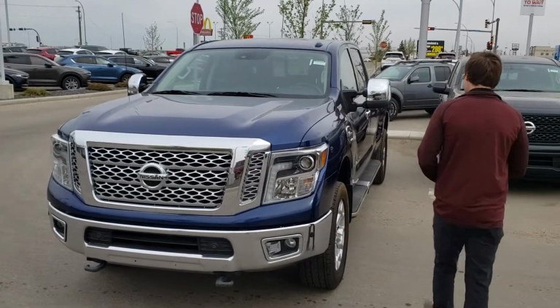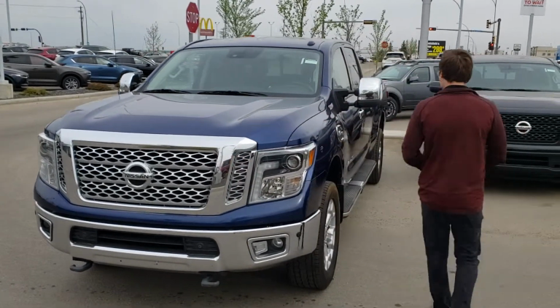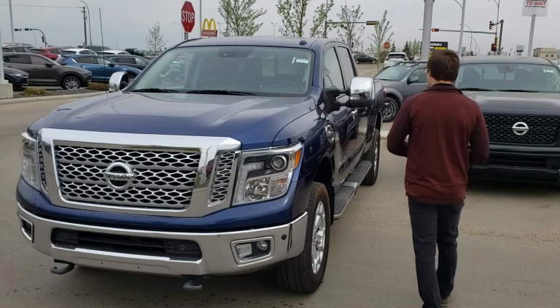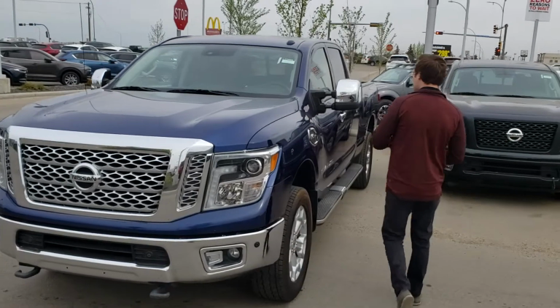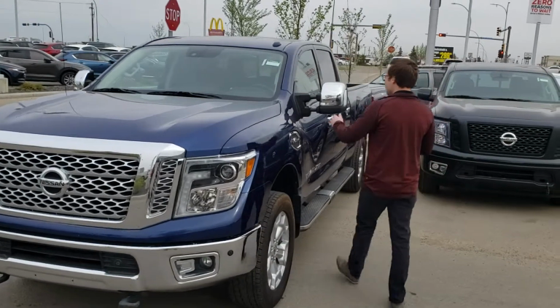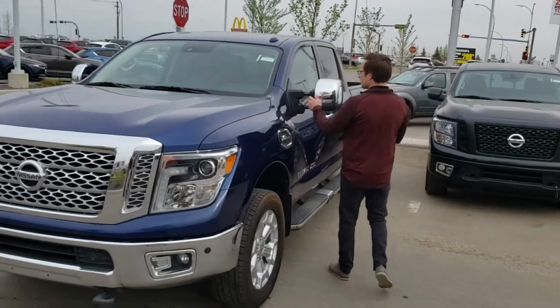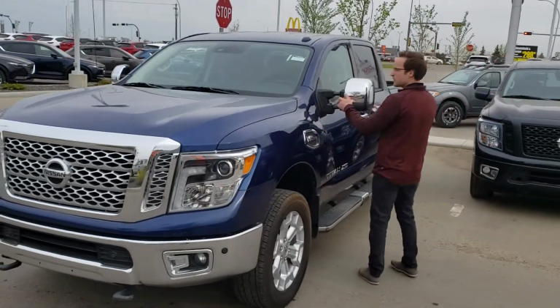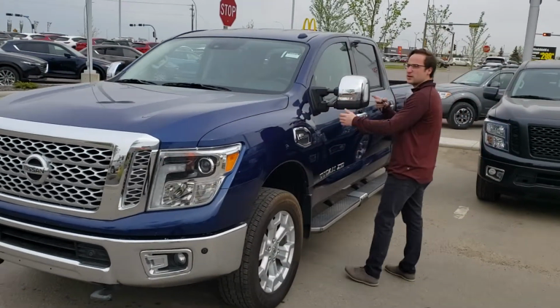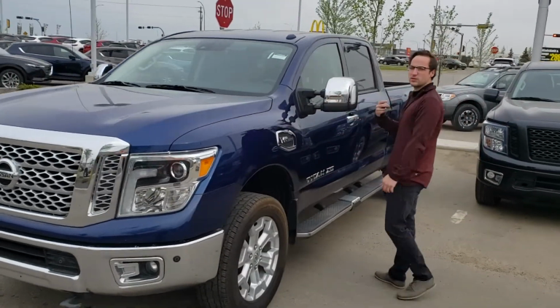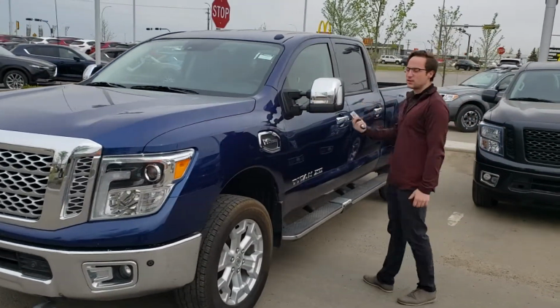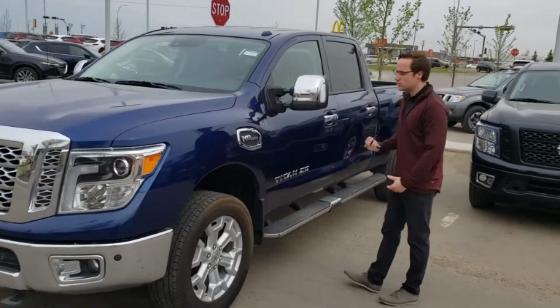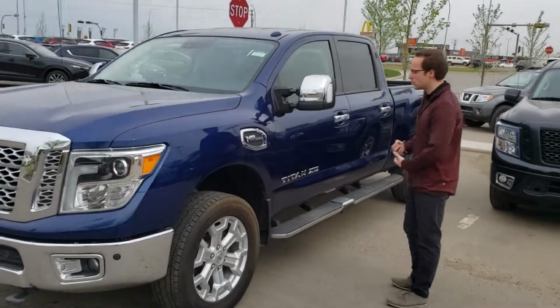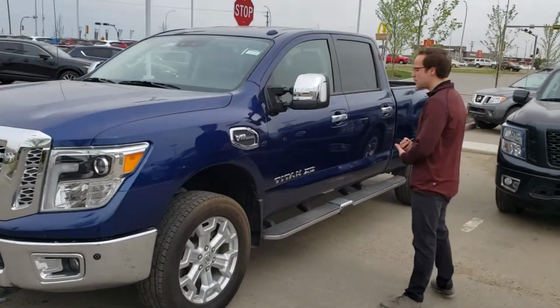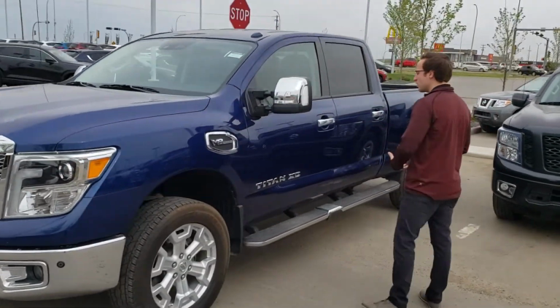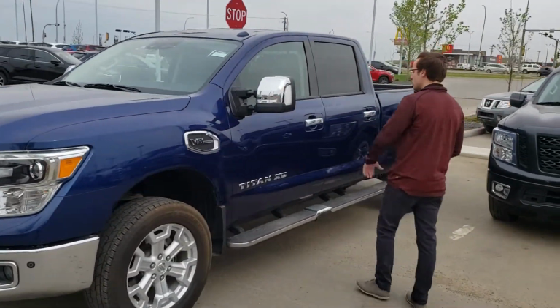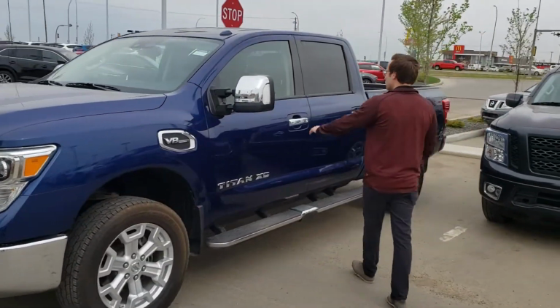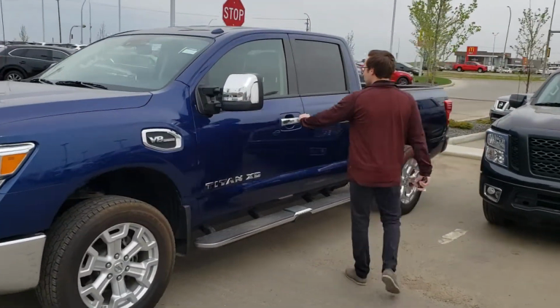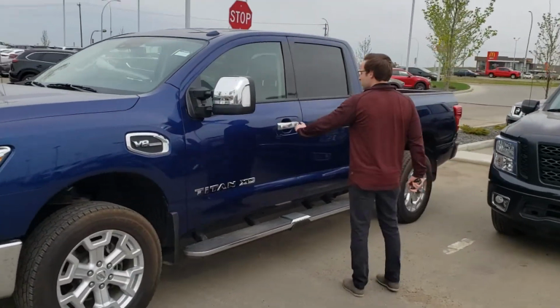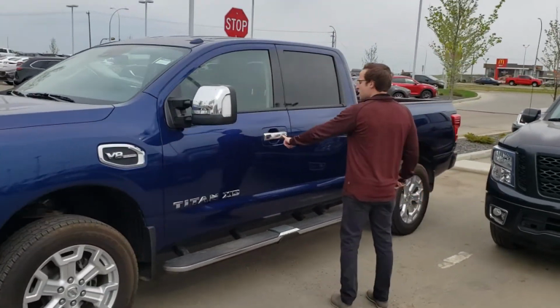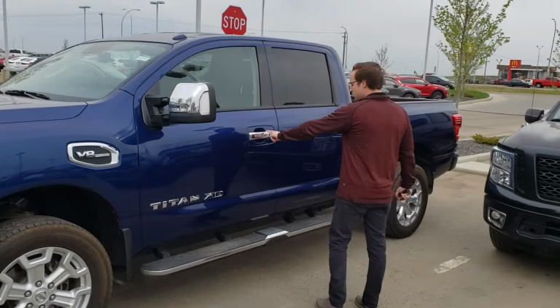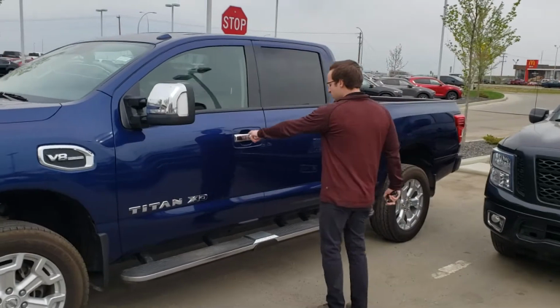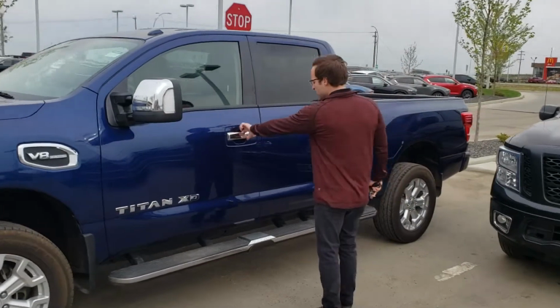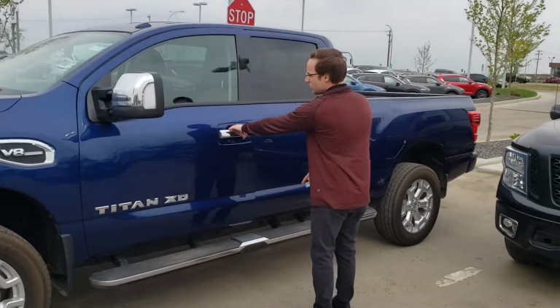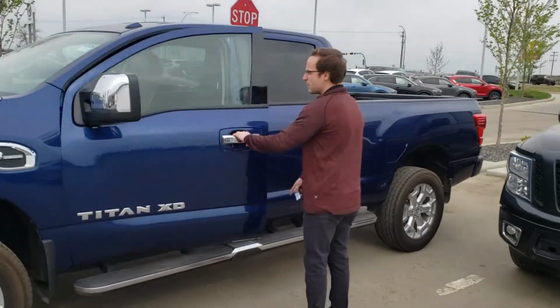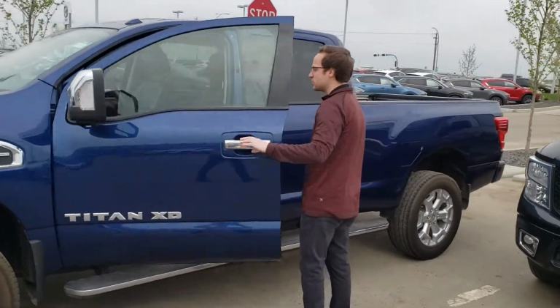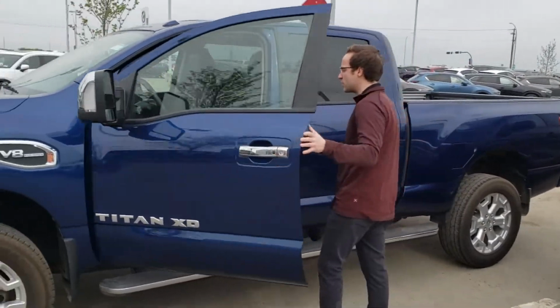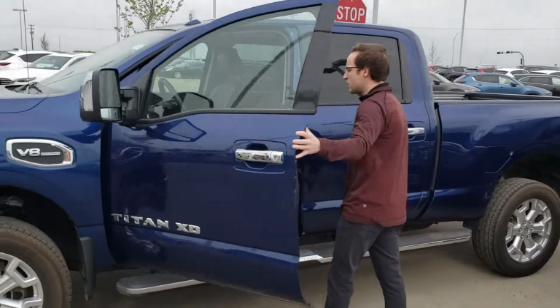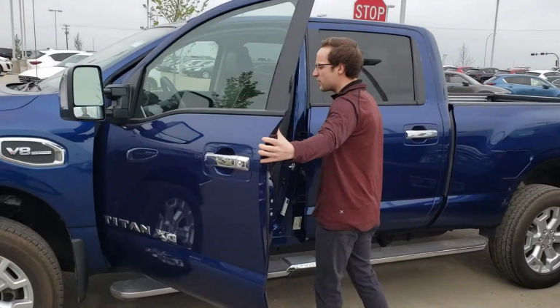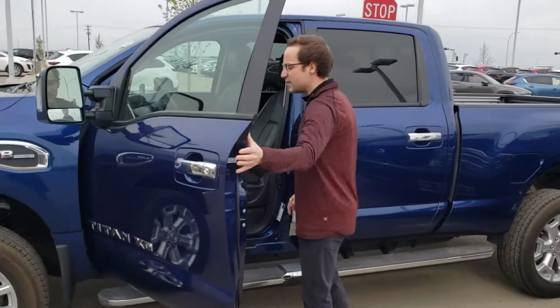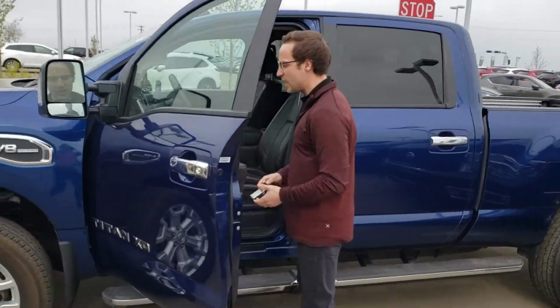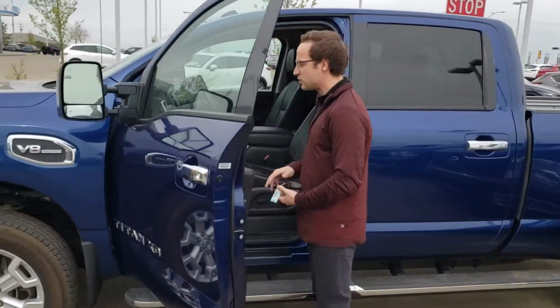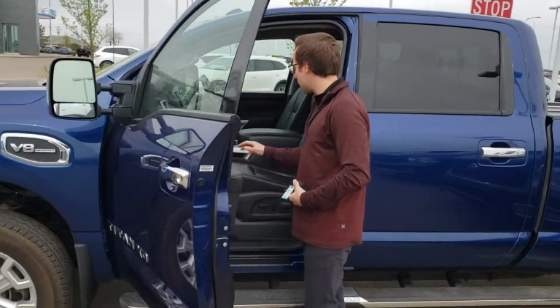You do have your tow mirrors too, so these can come in and out. You said you do quite a bit of towing, so this one's perfect for it. You have Kilo Sentry, you got your running boards down here. Now this is the SL trim level.